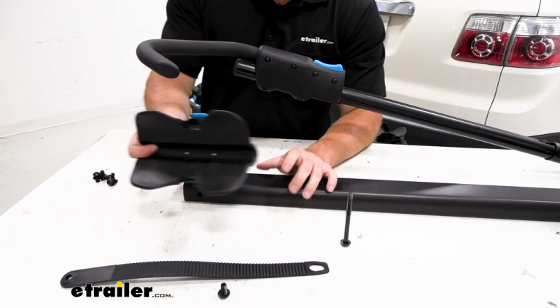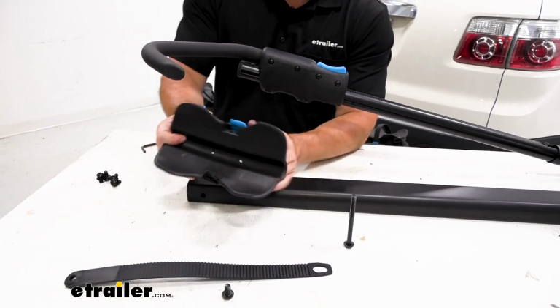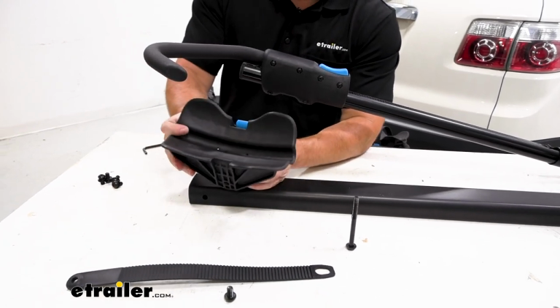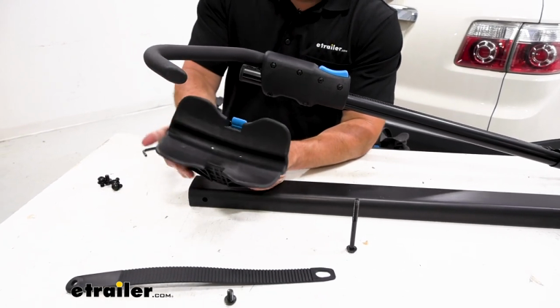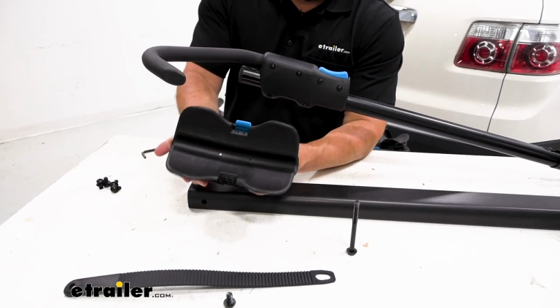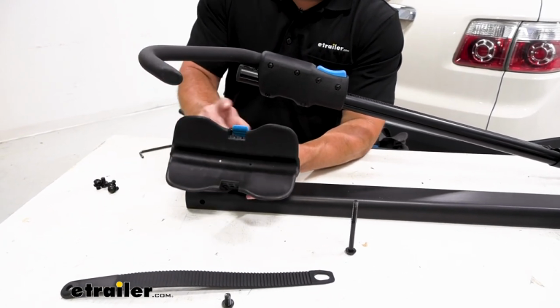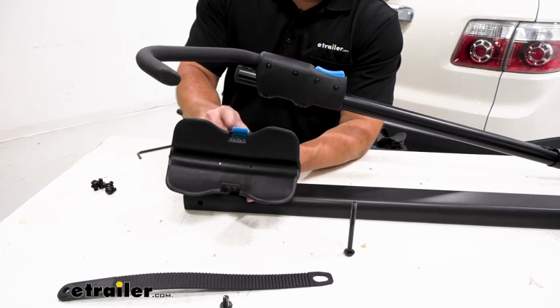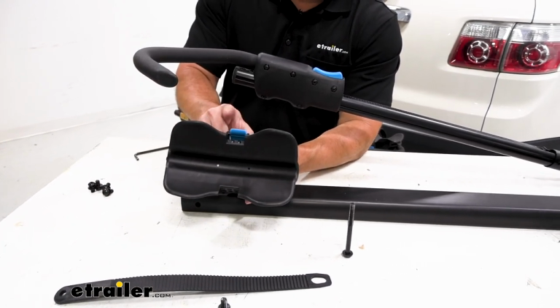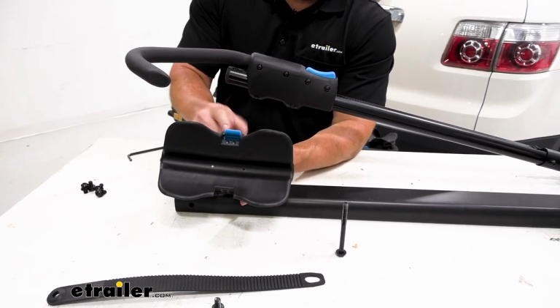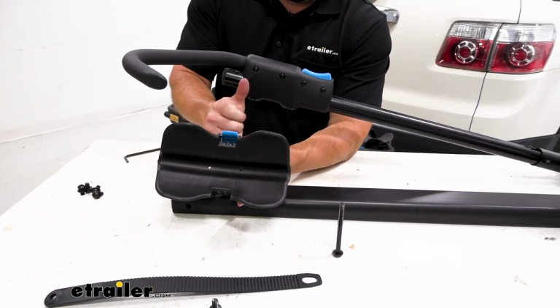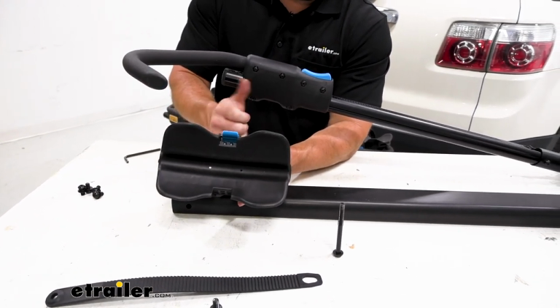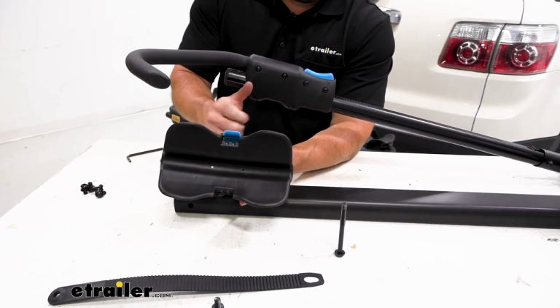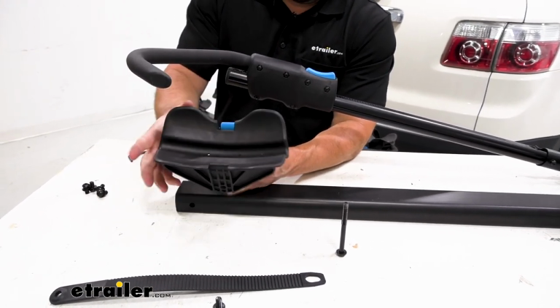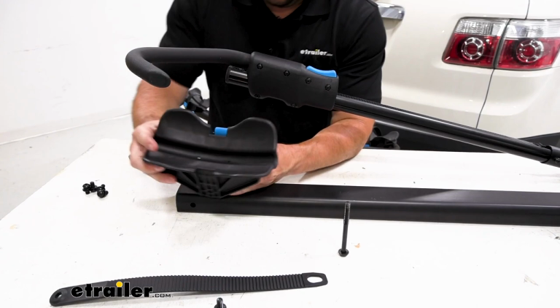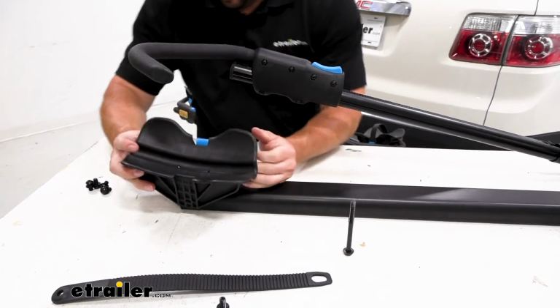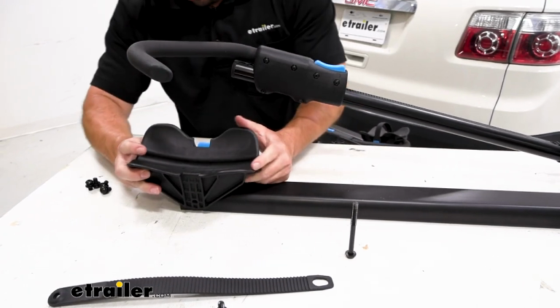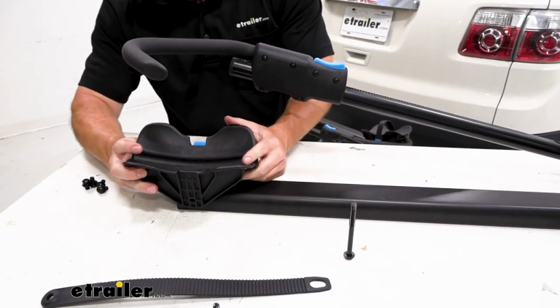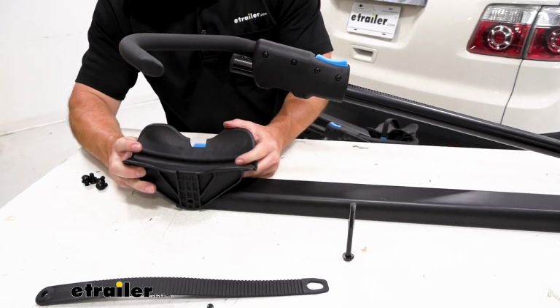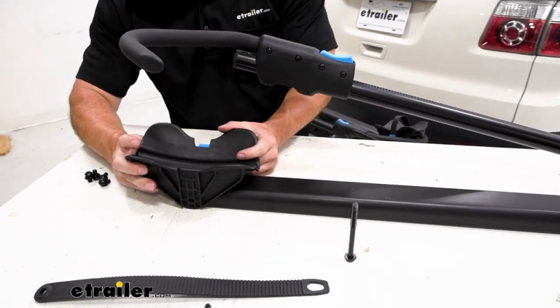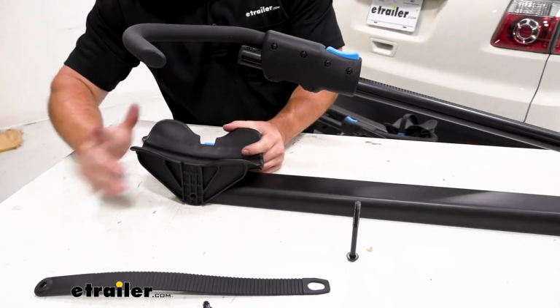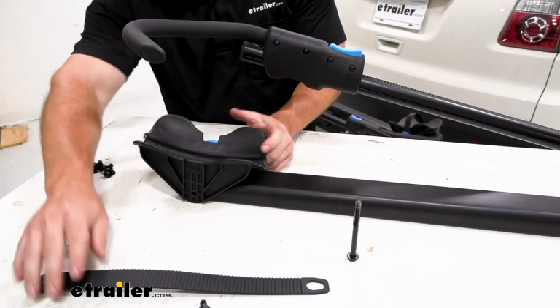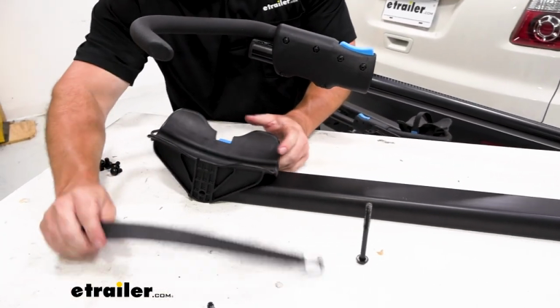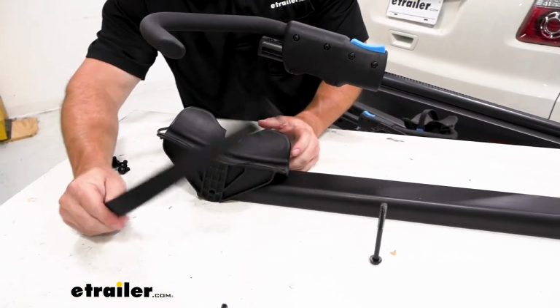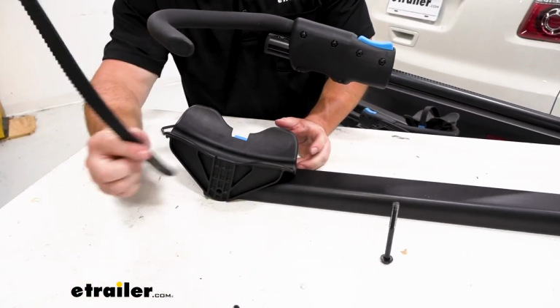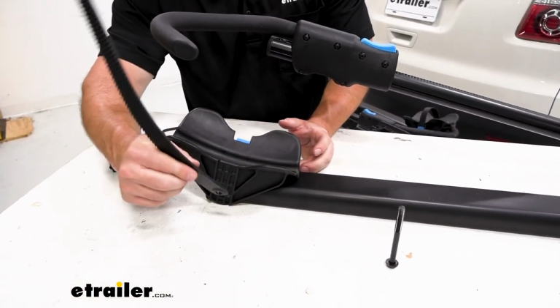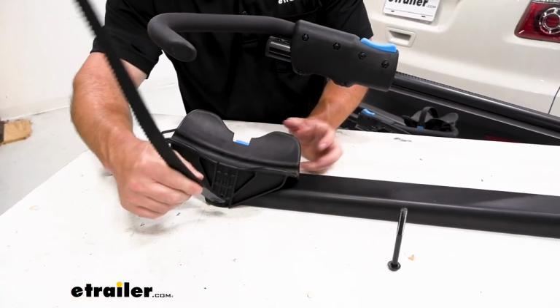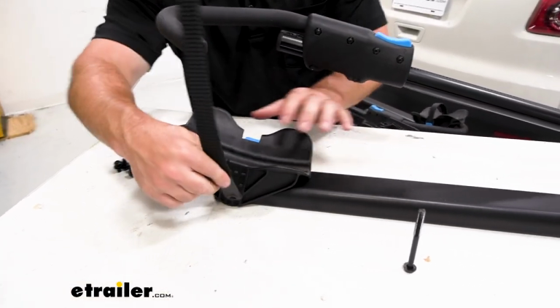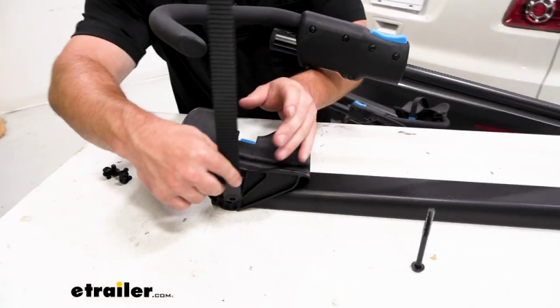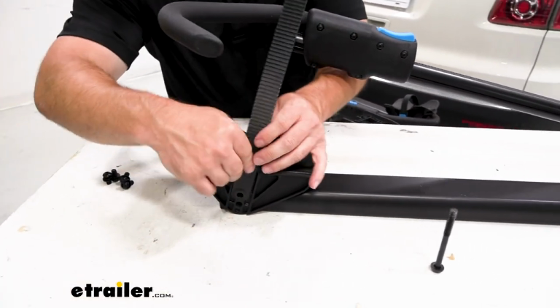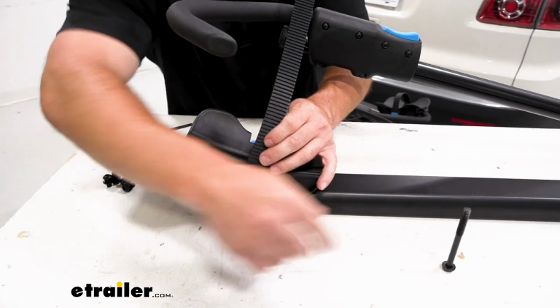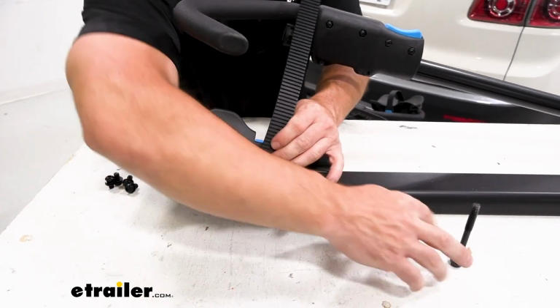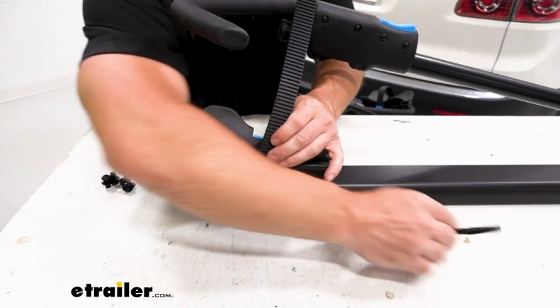When you go to put the wheel cradle on there, you want to make sure the blue buckle faces the loading arm. We'll do the same thing — line that up. But this time we're going to add the strap in place because that's what's going to attach it.